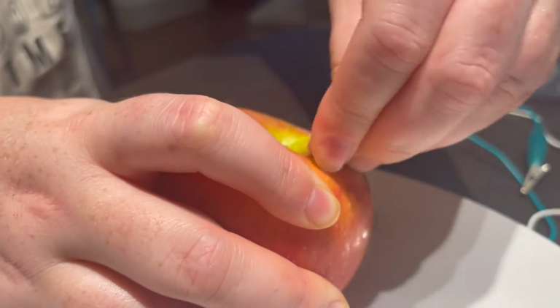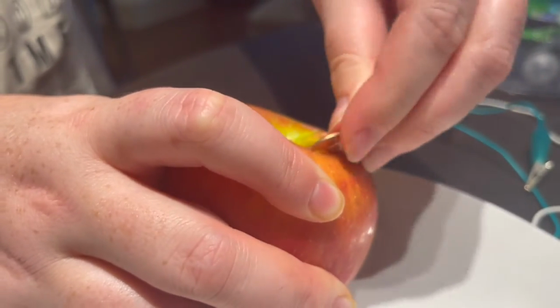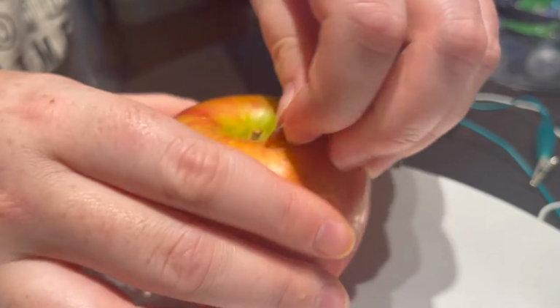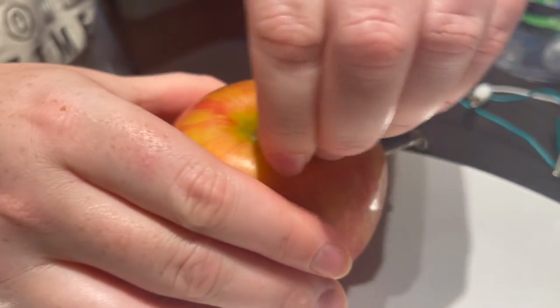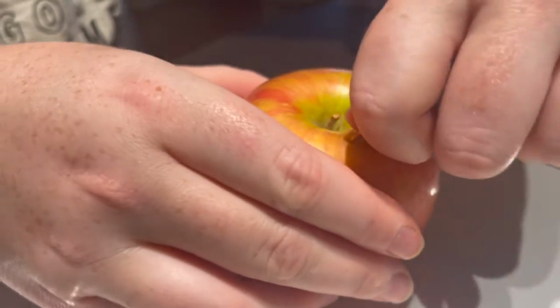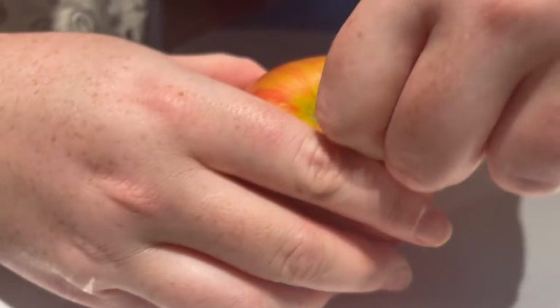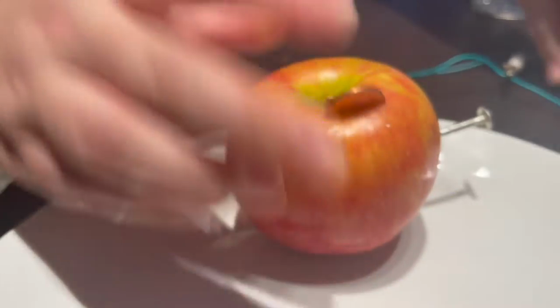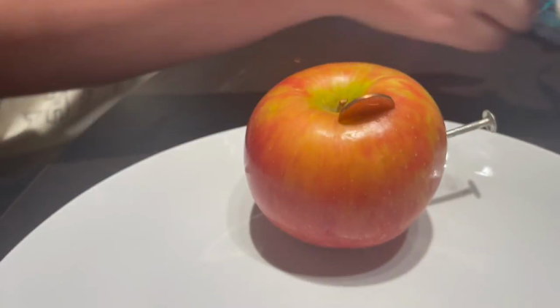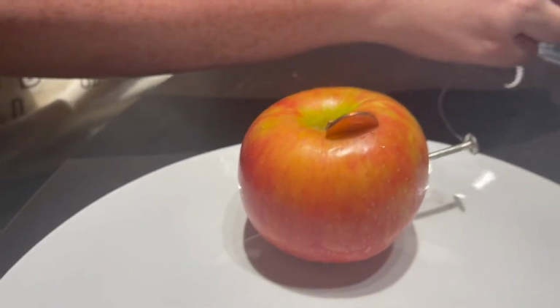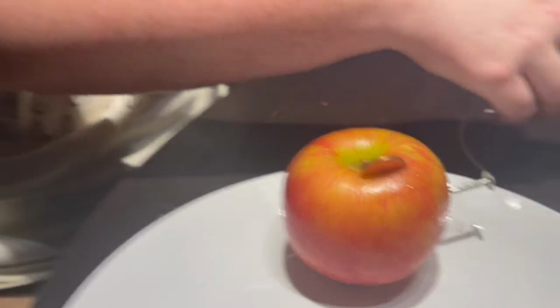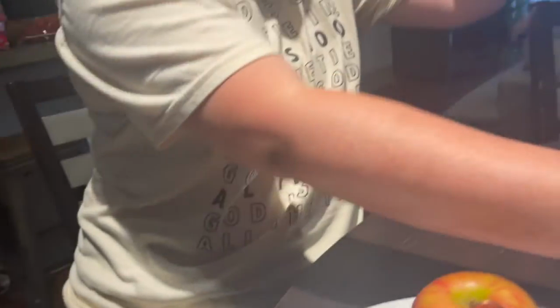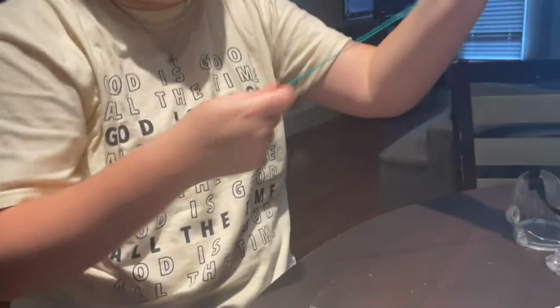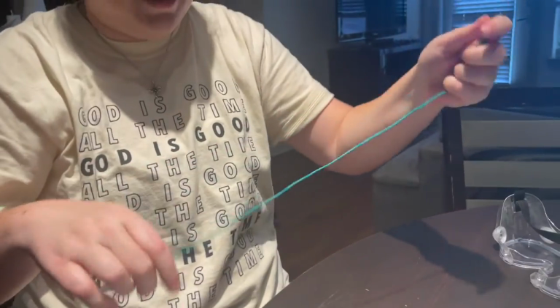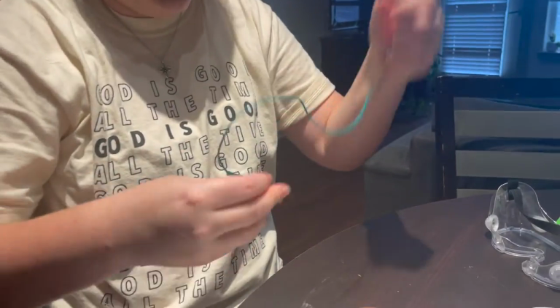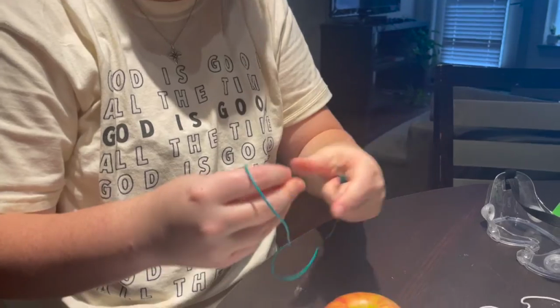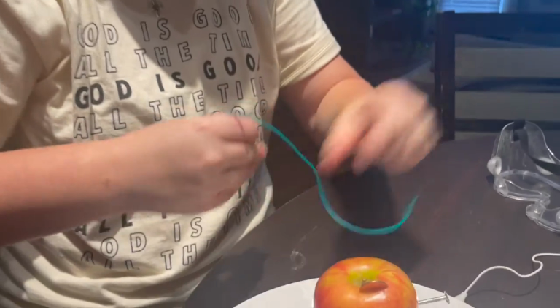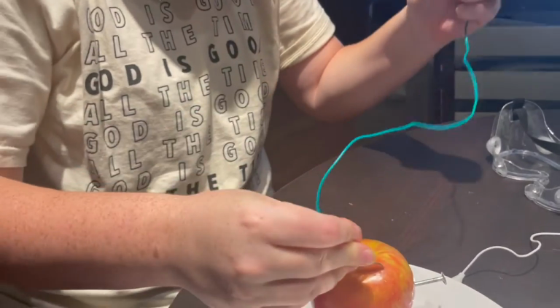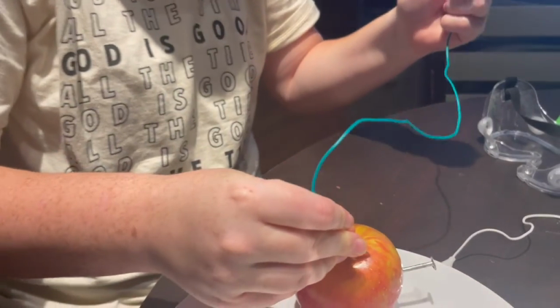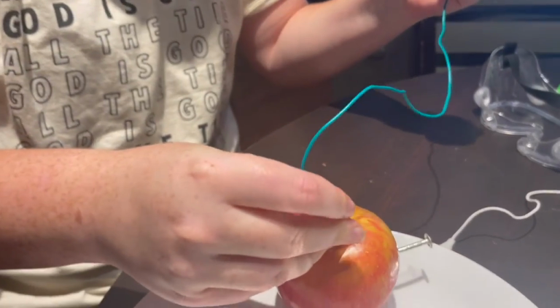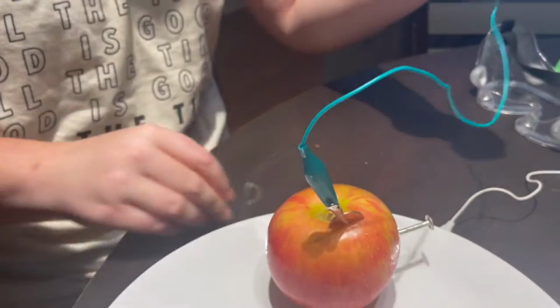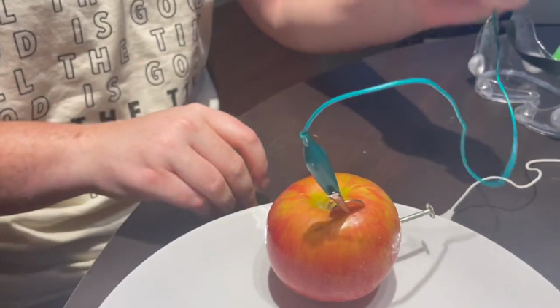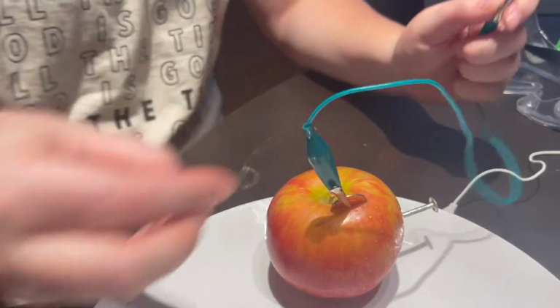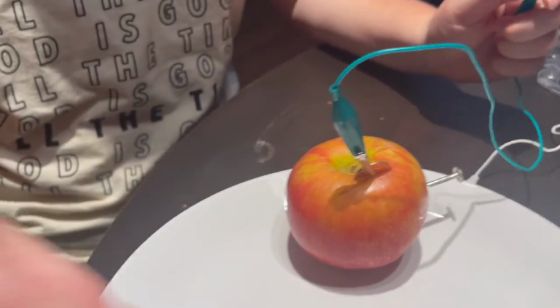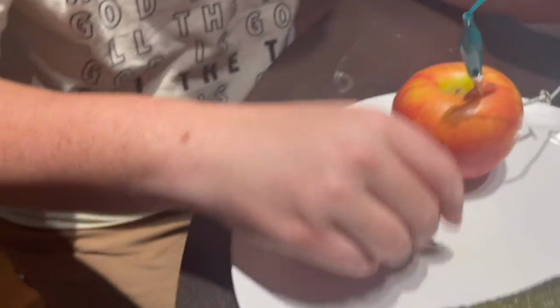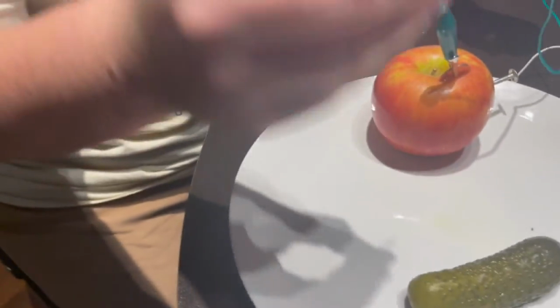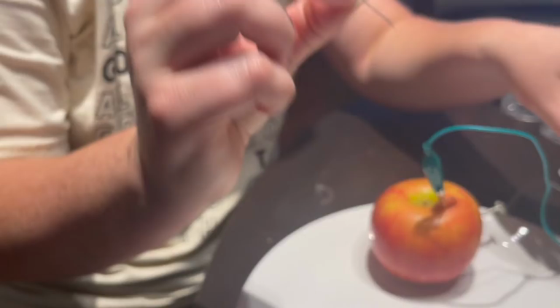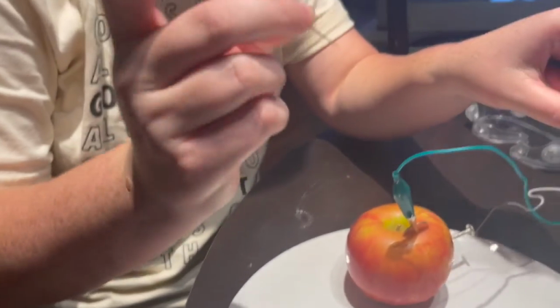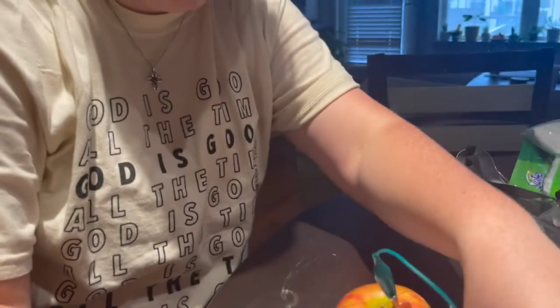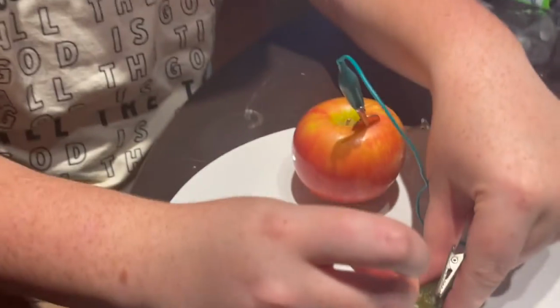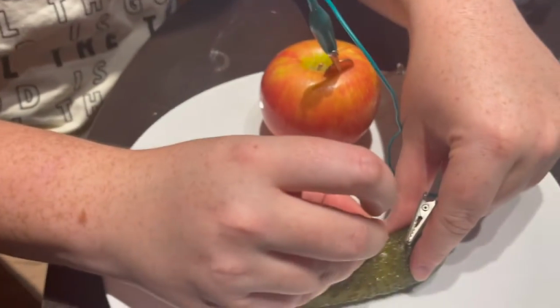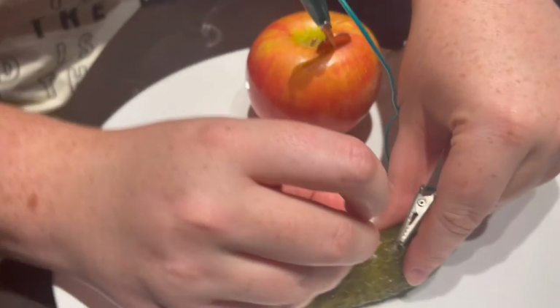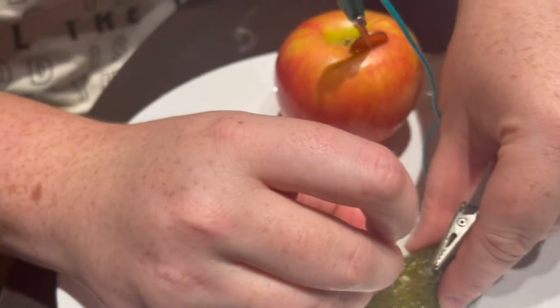Okay, we're going to put the penny right here. Then we're going to take these little guys and connect one end to the penny. And then we're also going to take this part, this little bulb, and put it into the pickle.